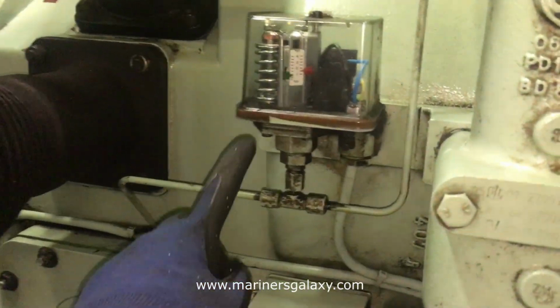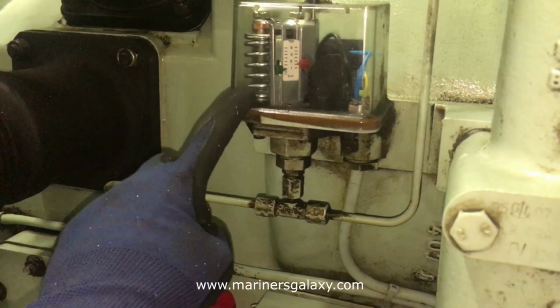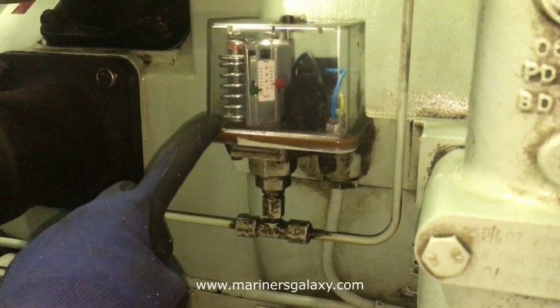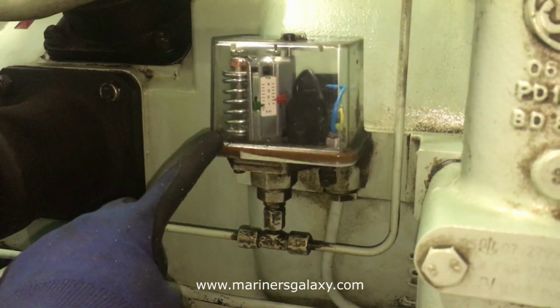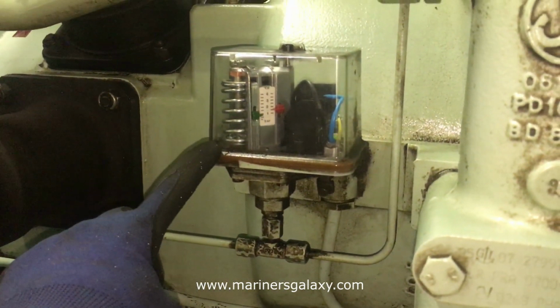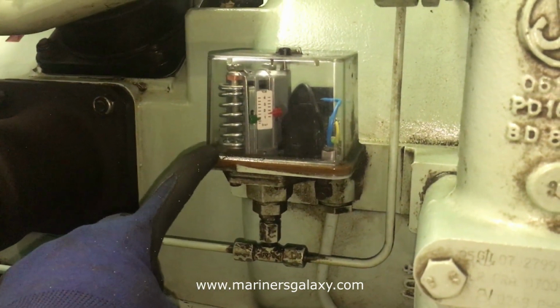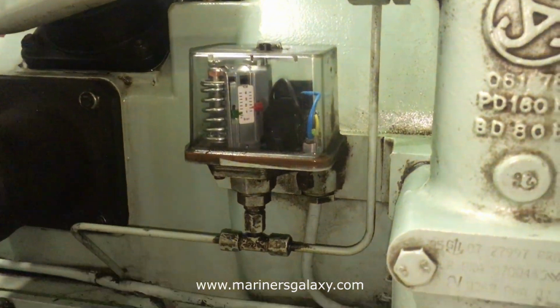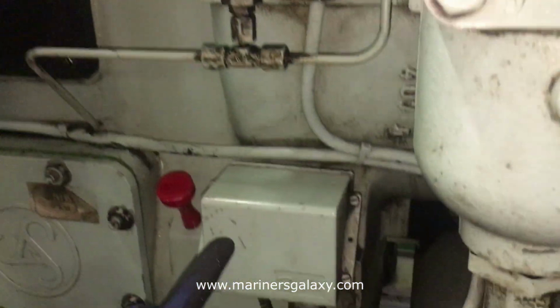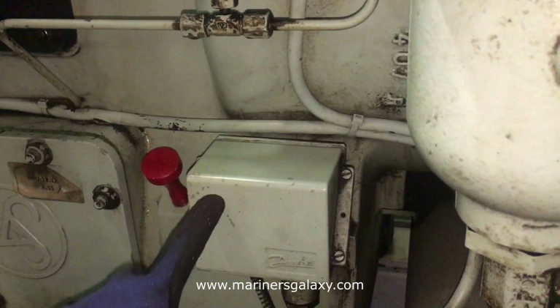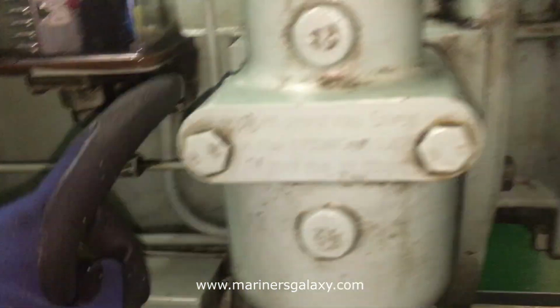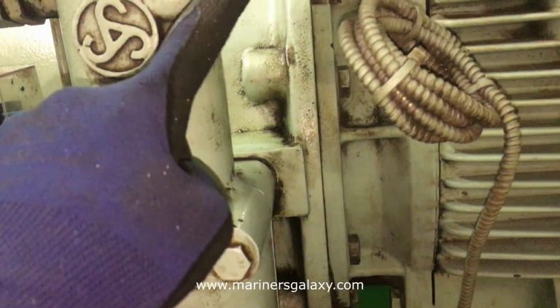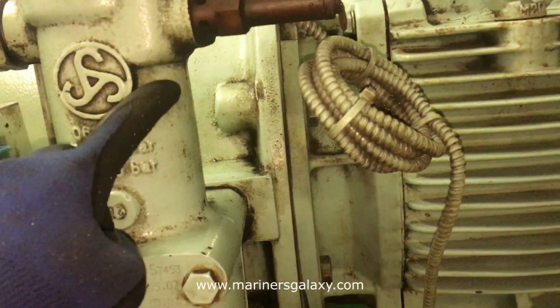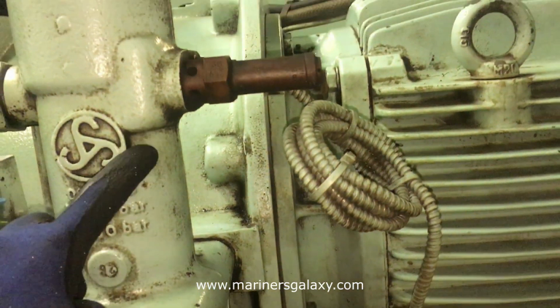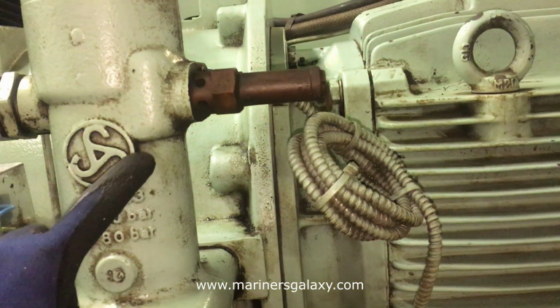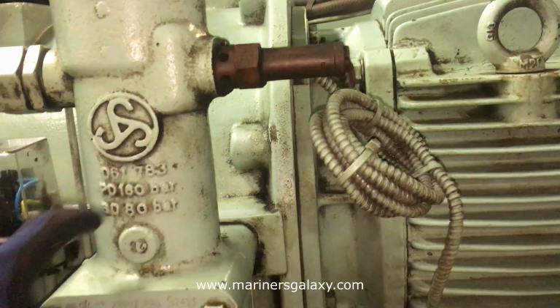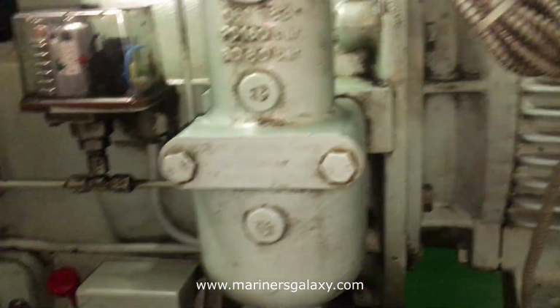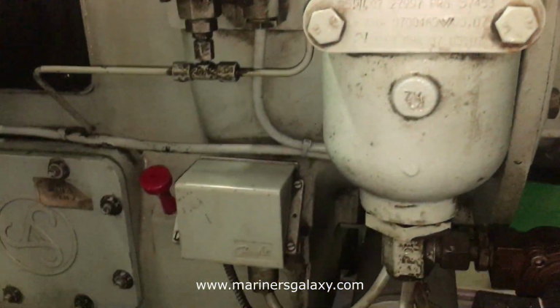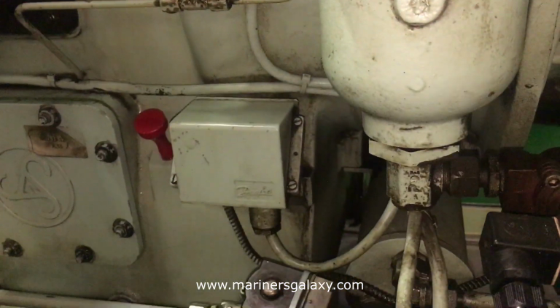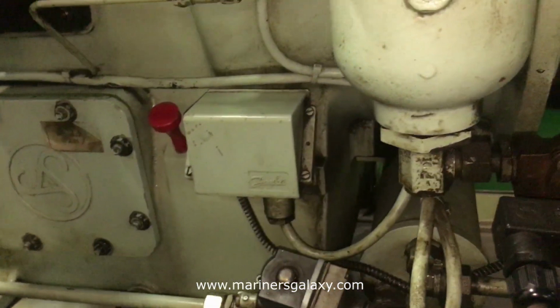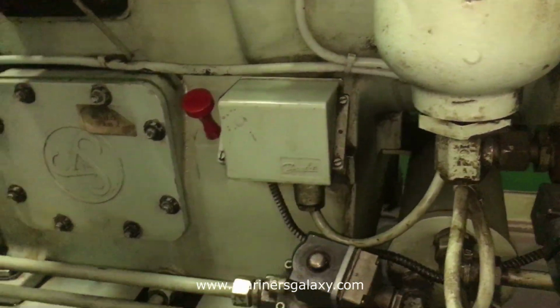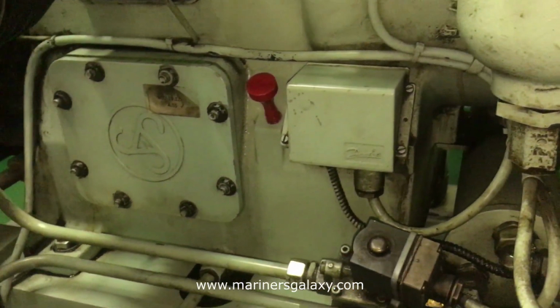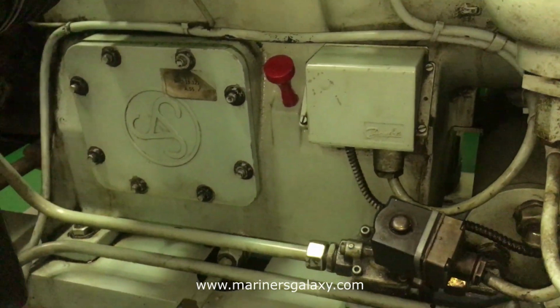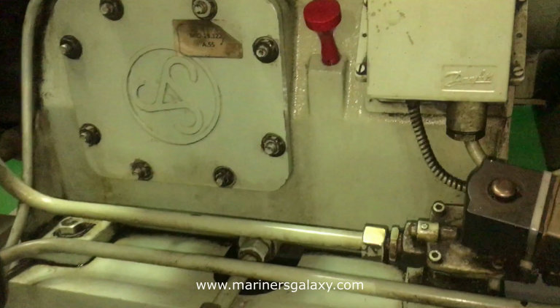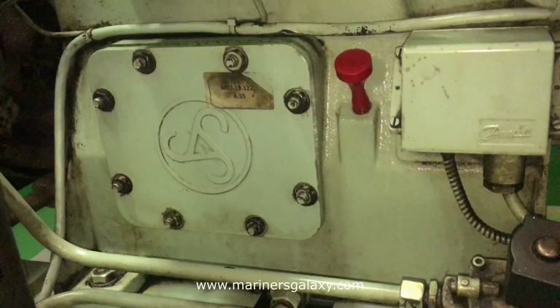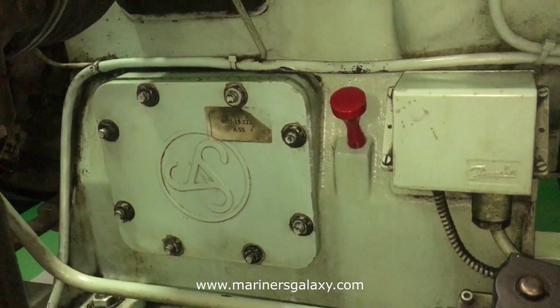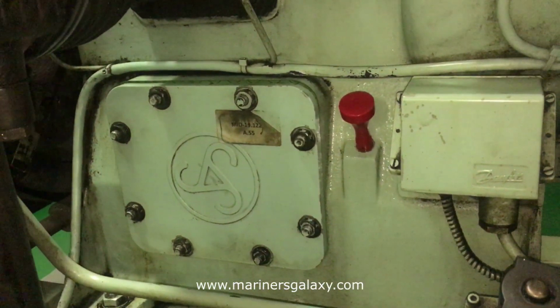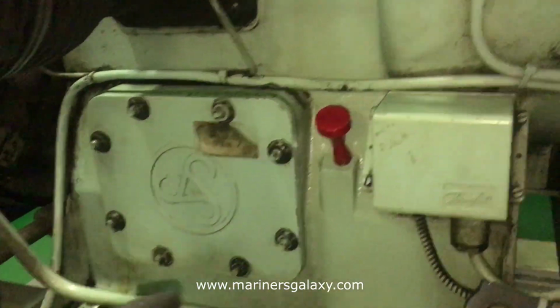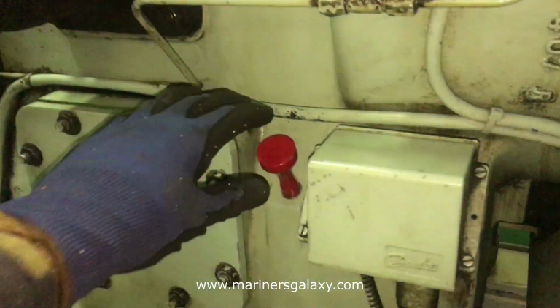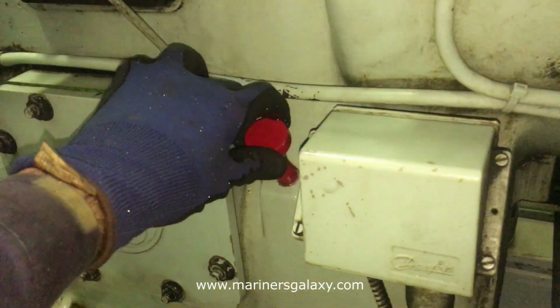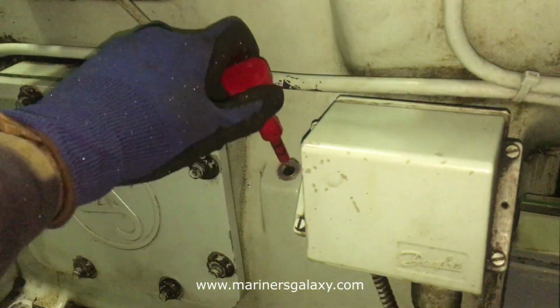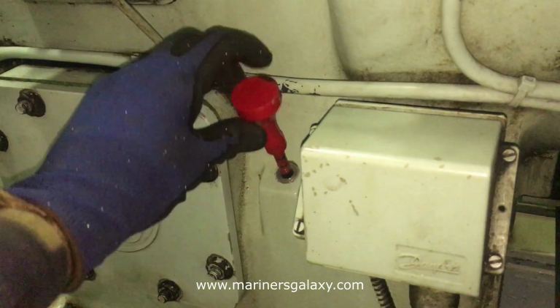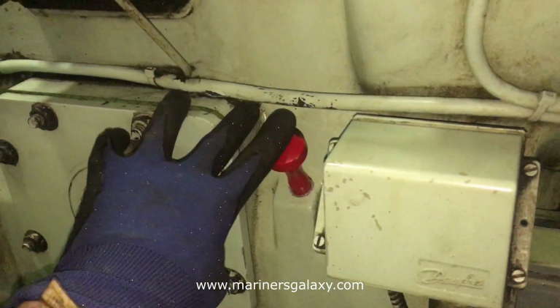This is the pressure switch for the oil. And this is the temperature switch — if the temperature exceeds a limit then the compressor will trip. That will happen in case of cooling failure. This is to check the oil.